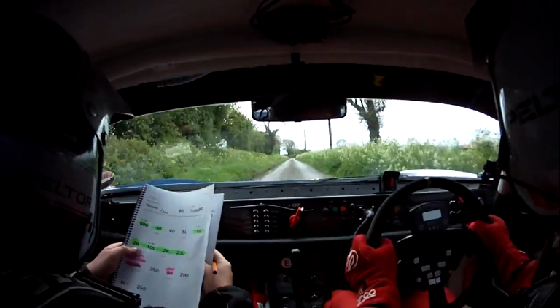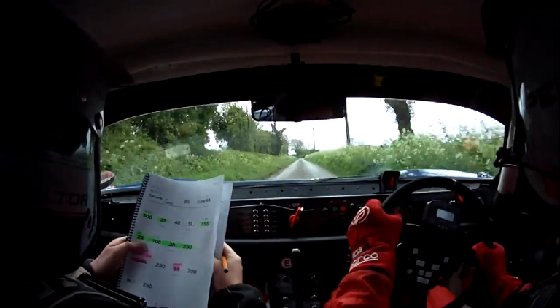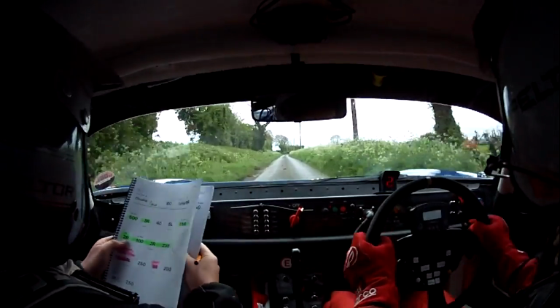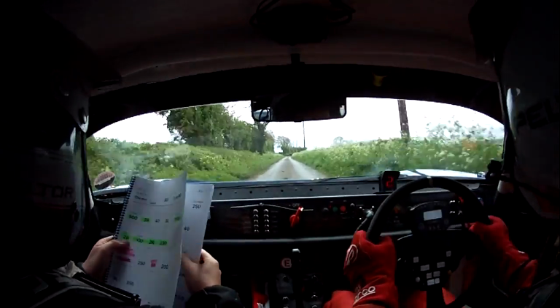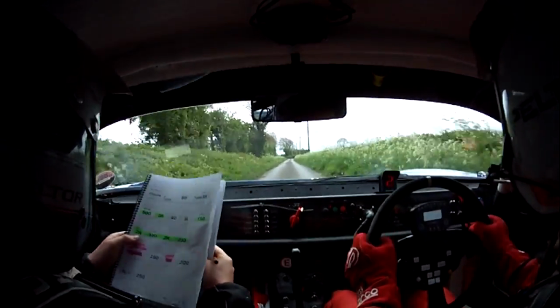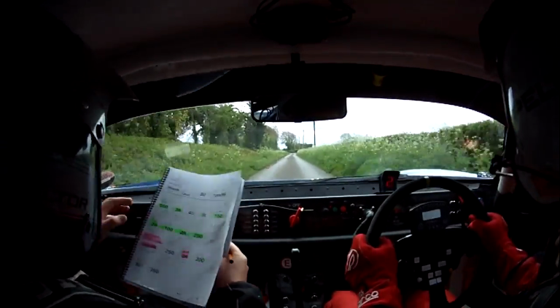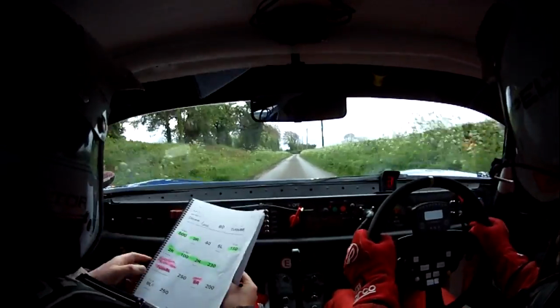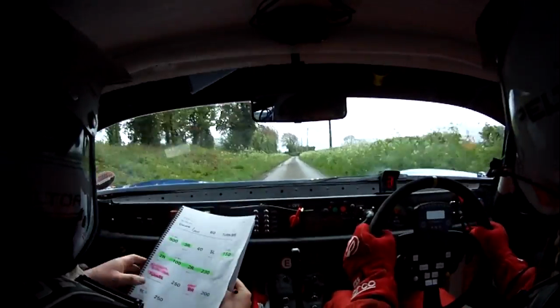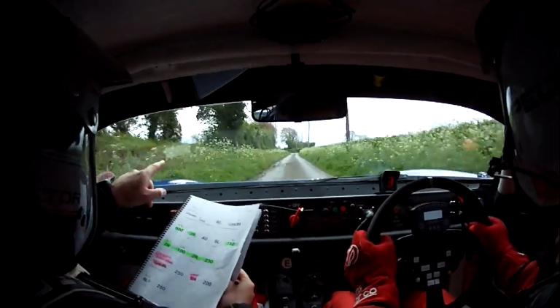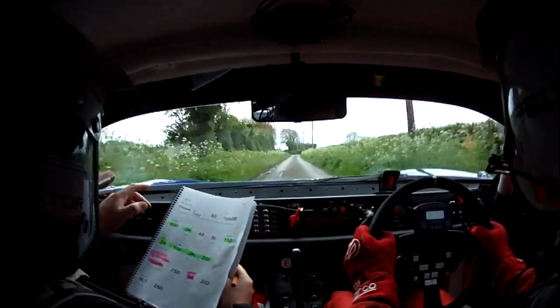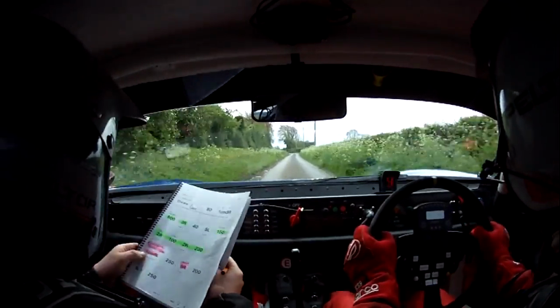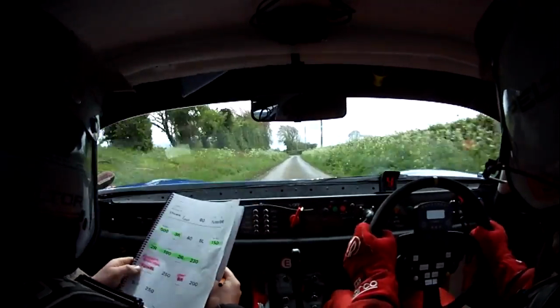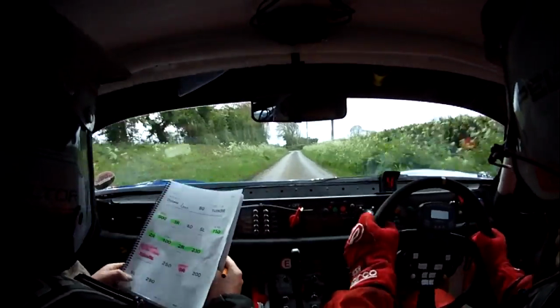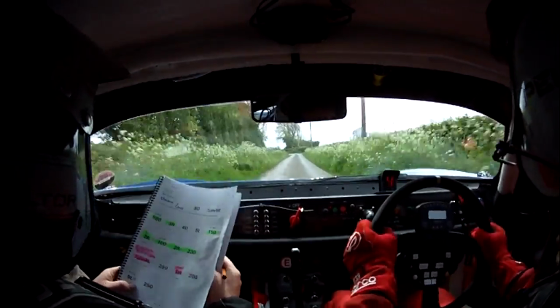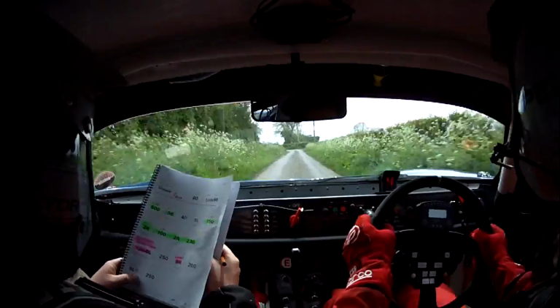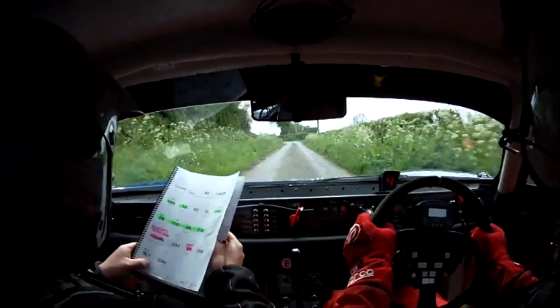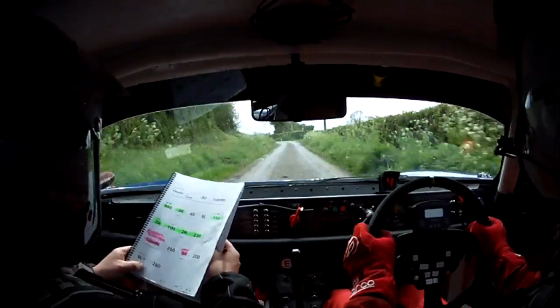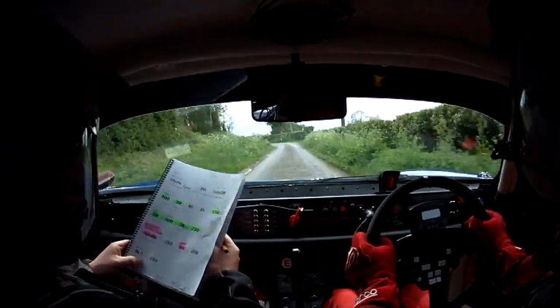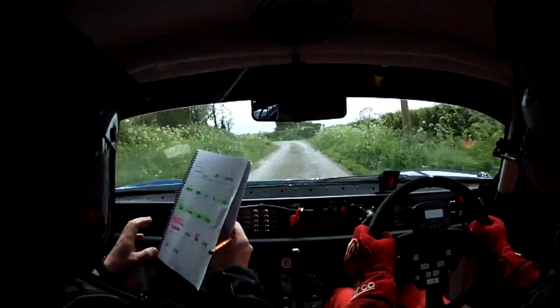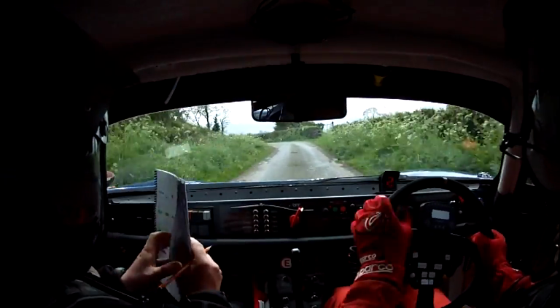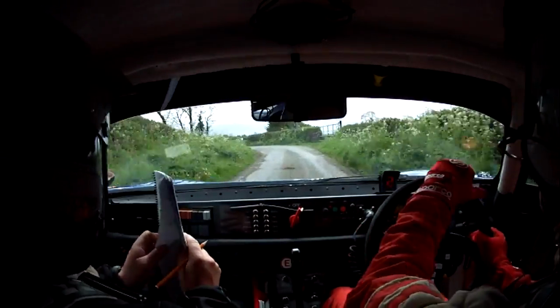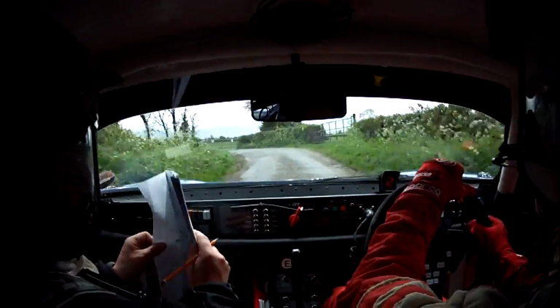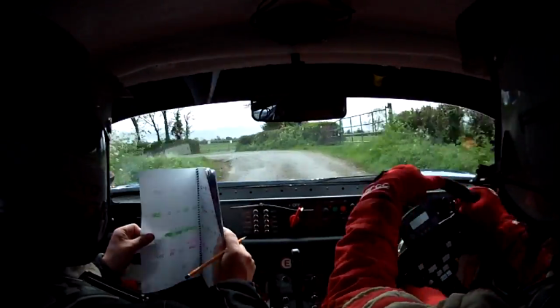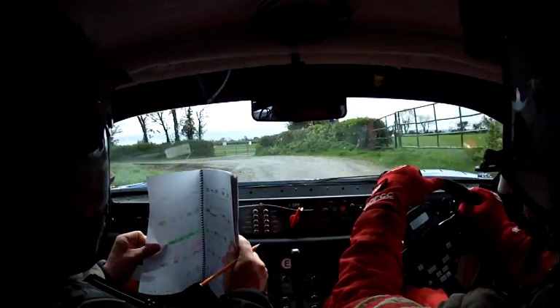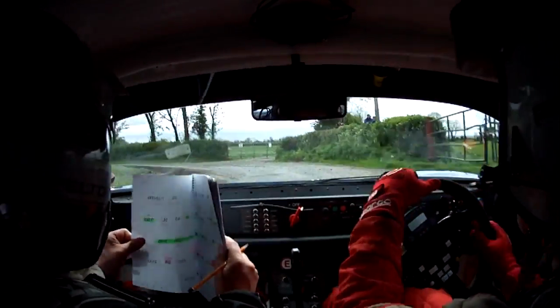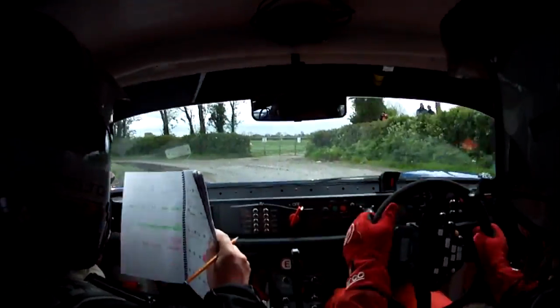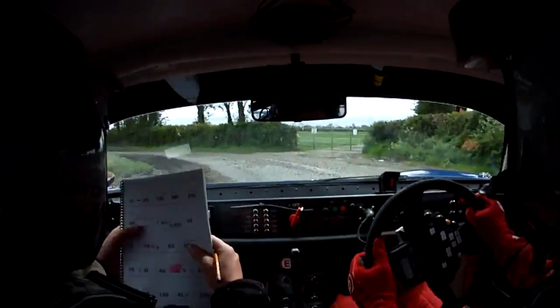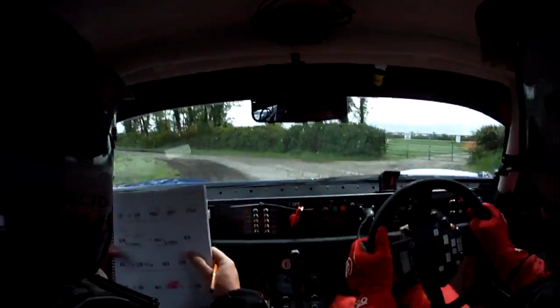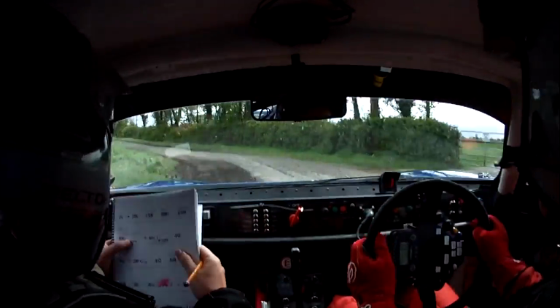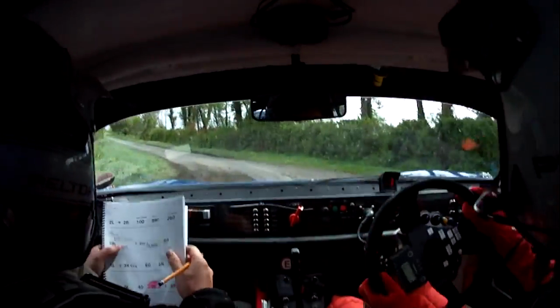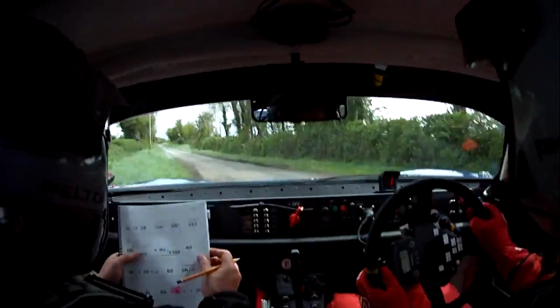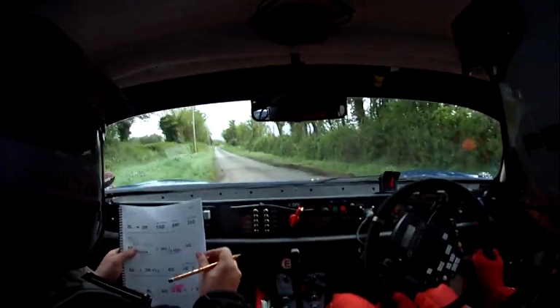And 9 left again. Rough inside, 9 left again. Rough inside, and the 9 left opens to 250. 250 now mark.